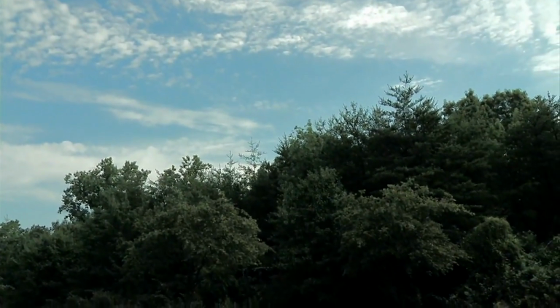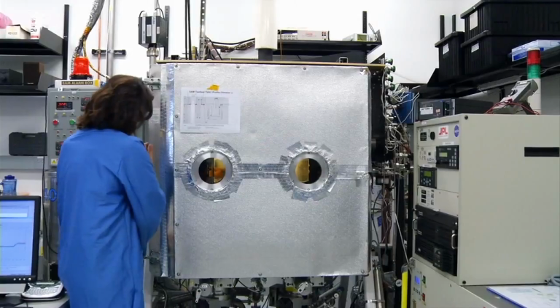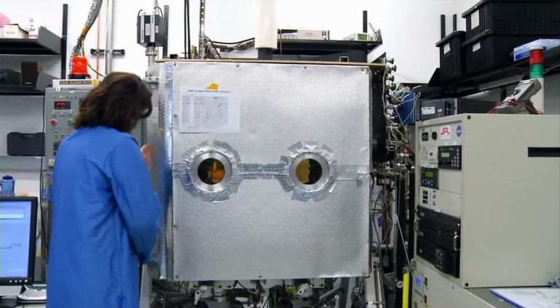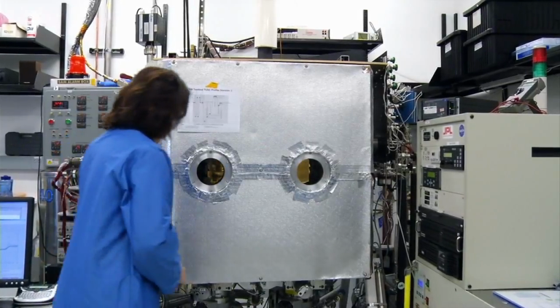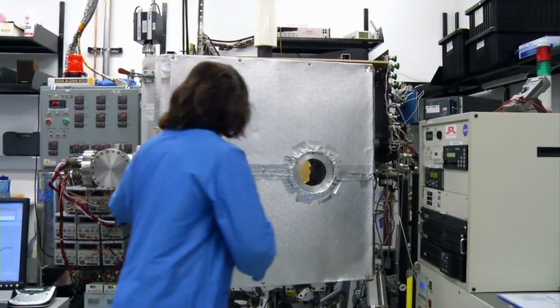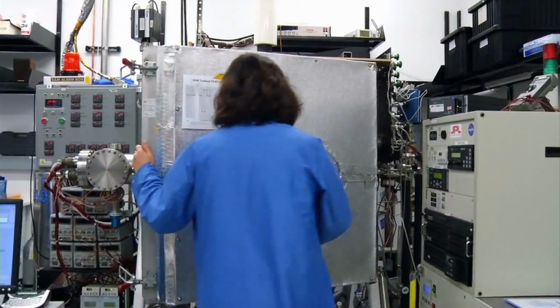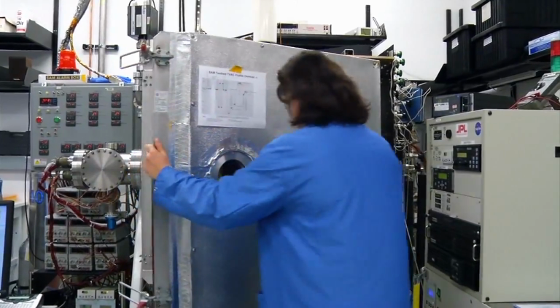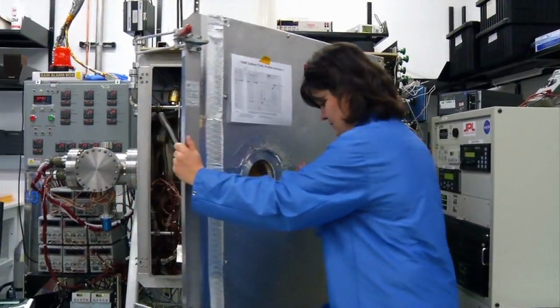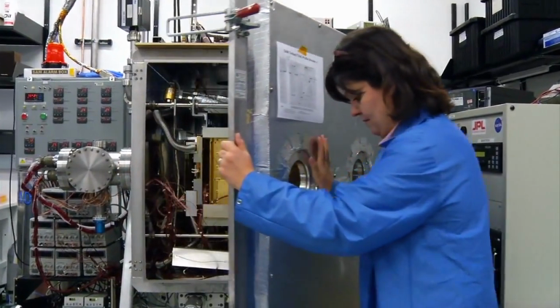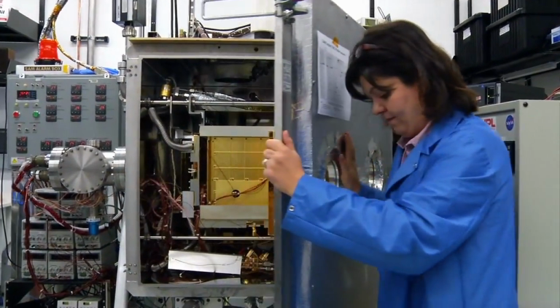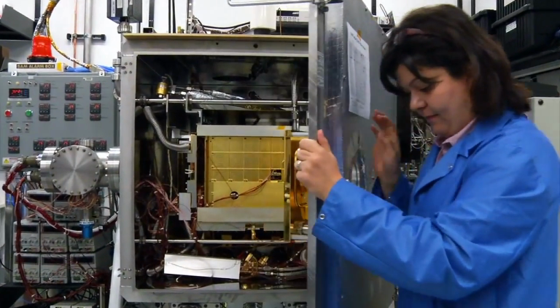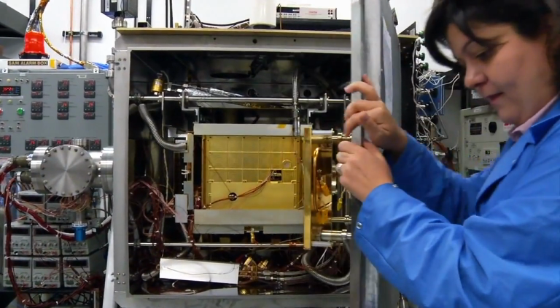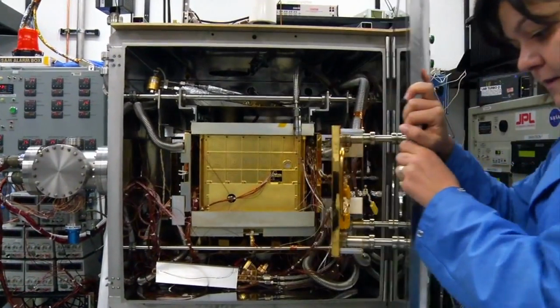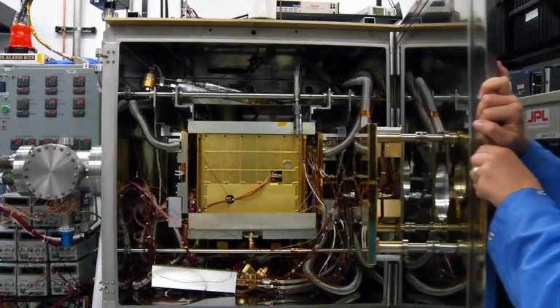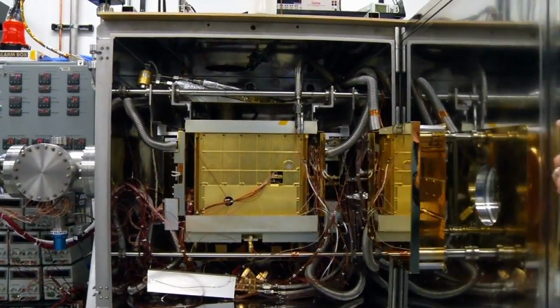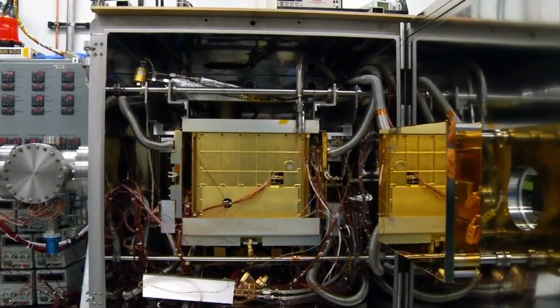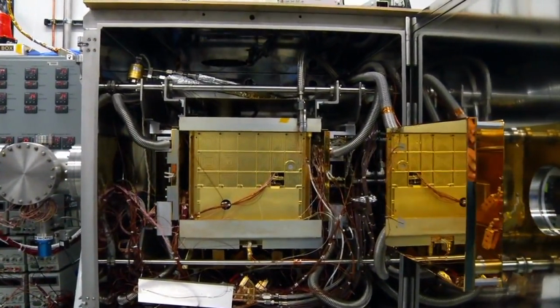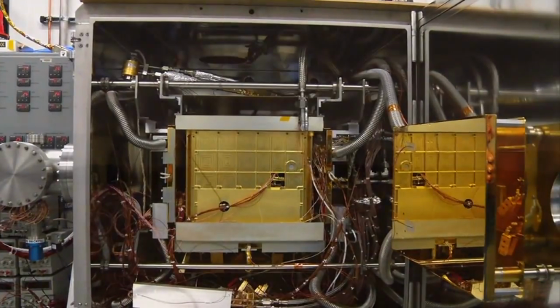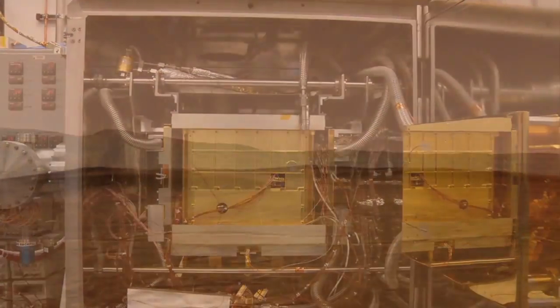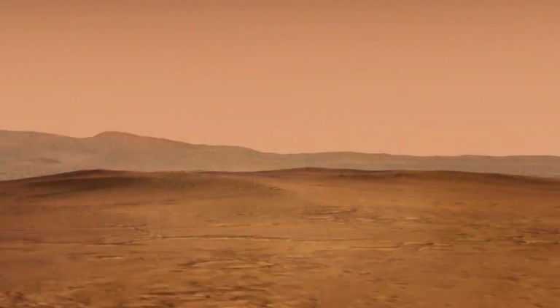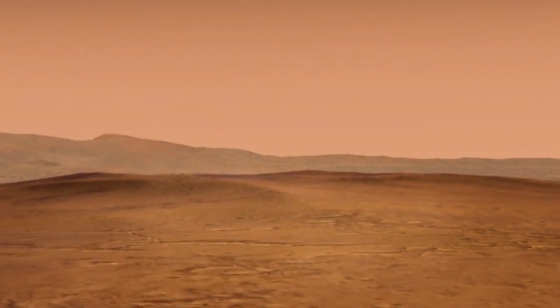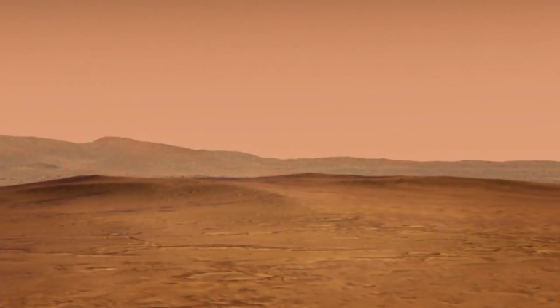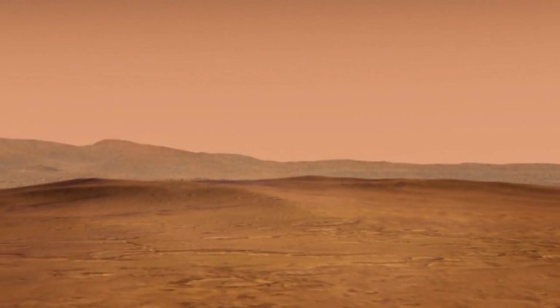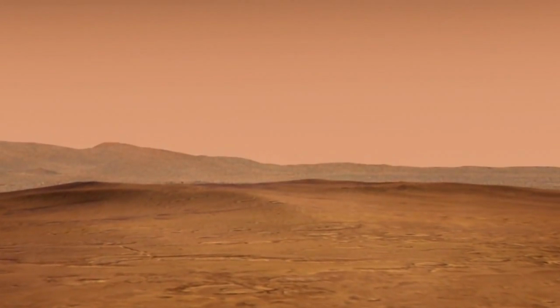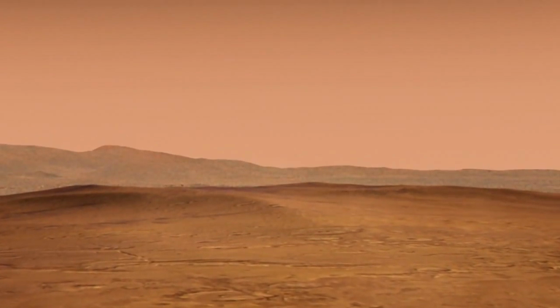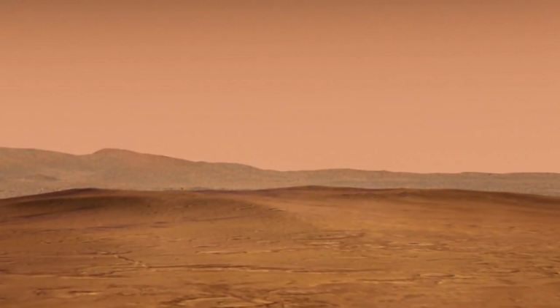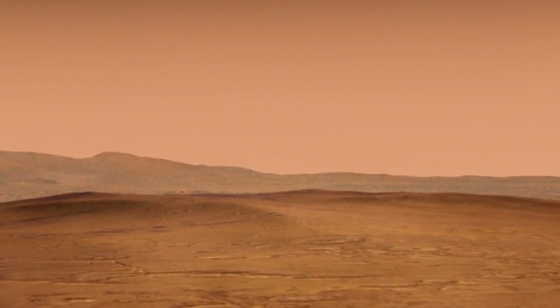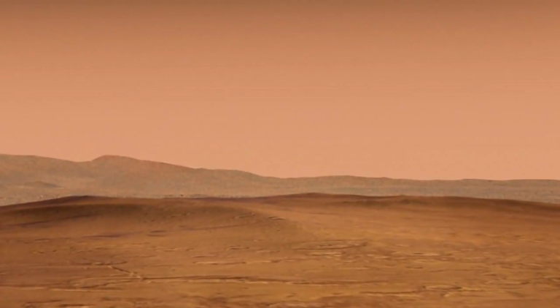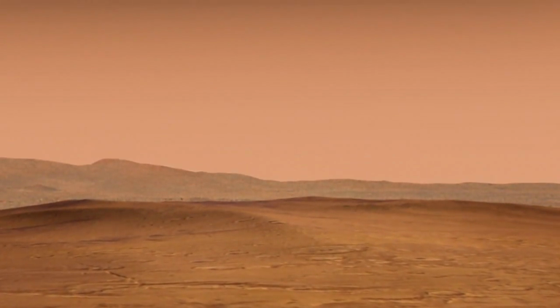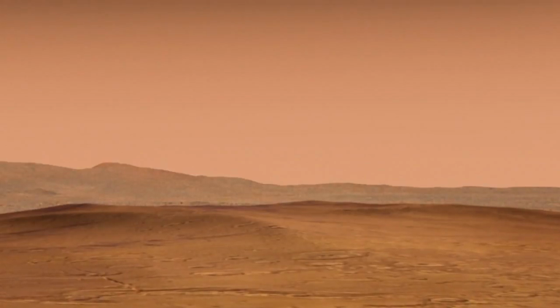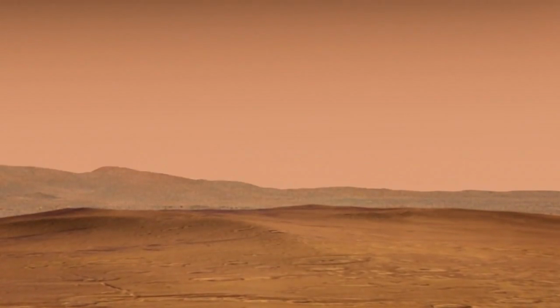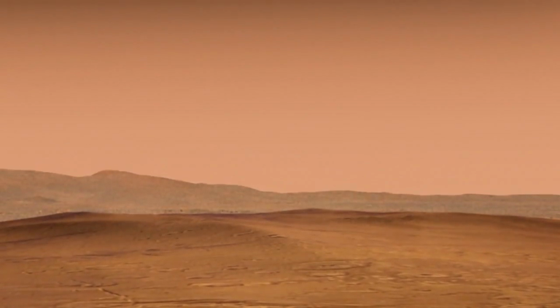Unlike your standard environmental test chamber or thermal vacuum chamber, this chamber is capable of actually operating in an atmosphere, so we can simulate the thin Martian carbon dioxide atmosphere.